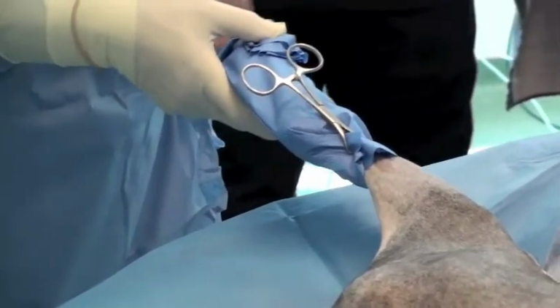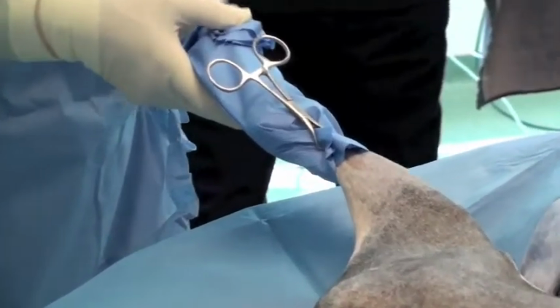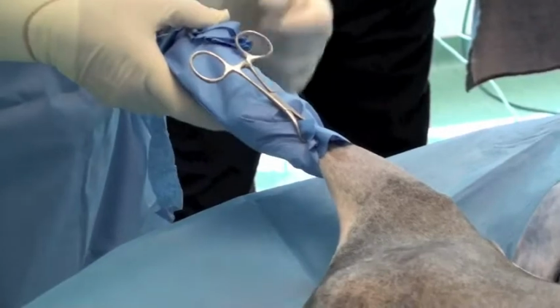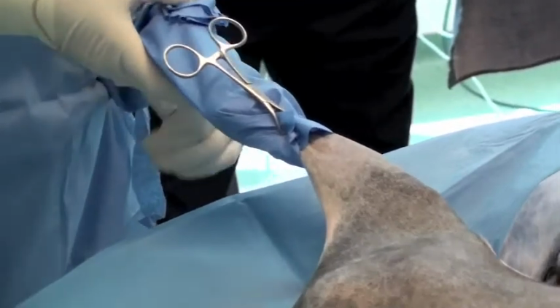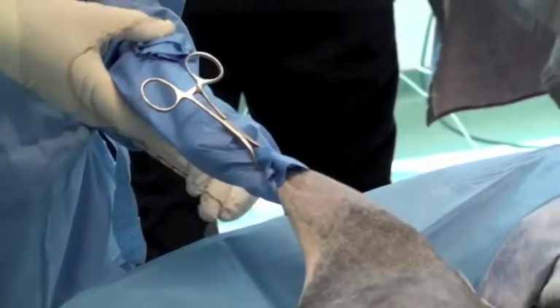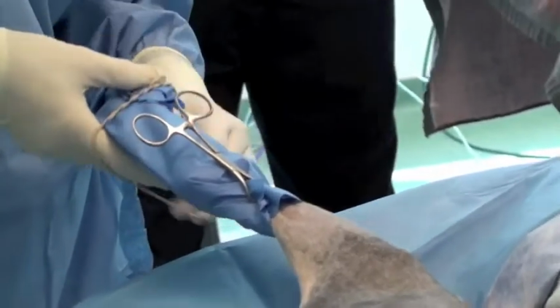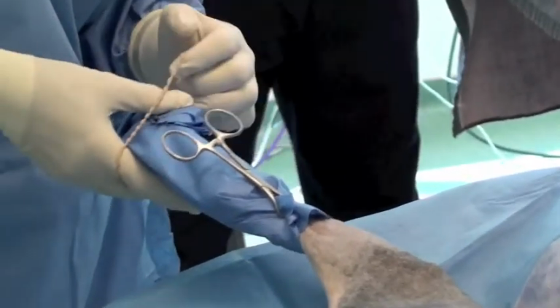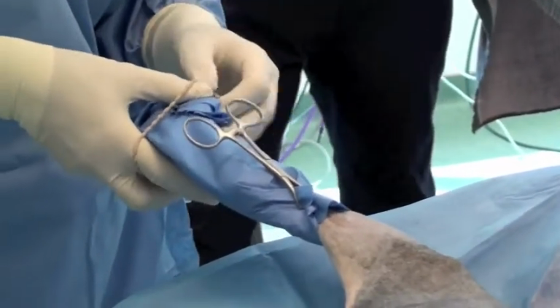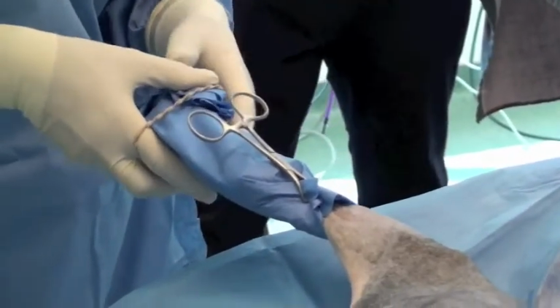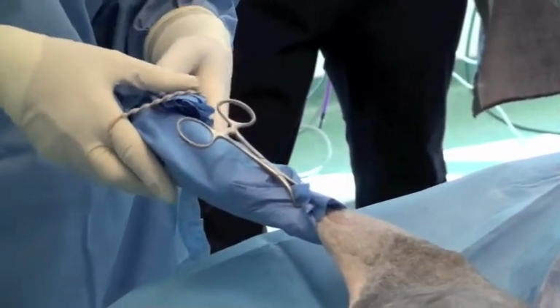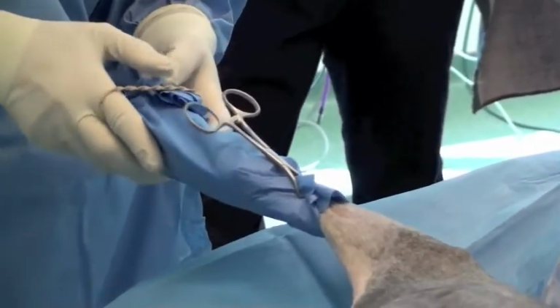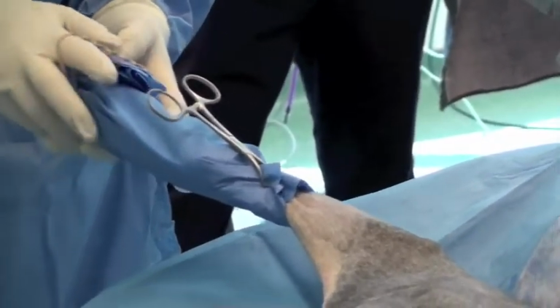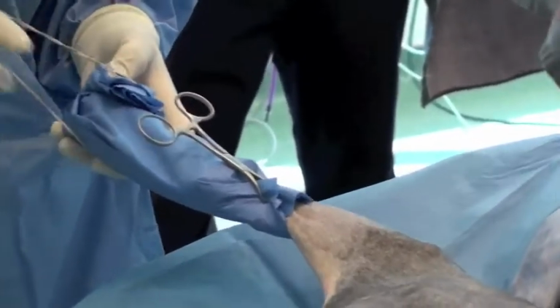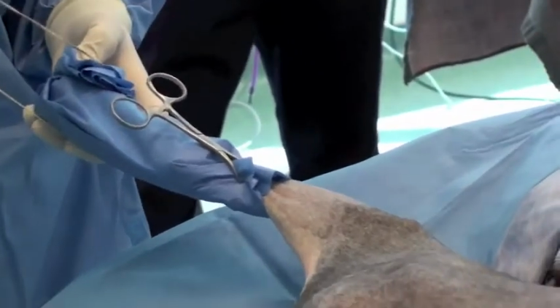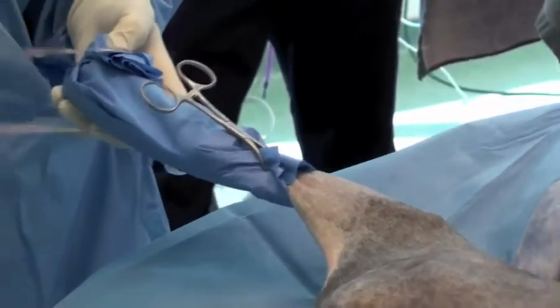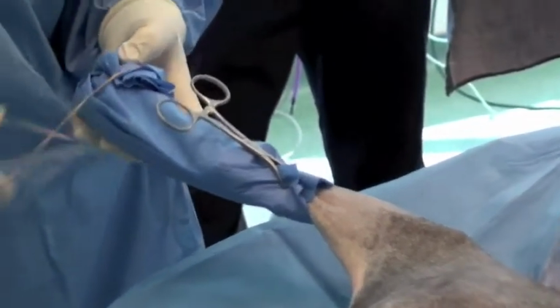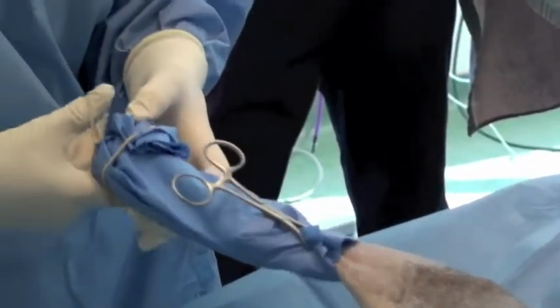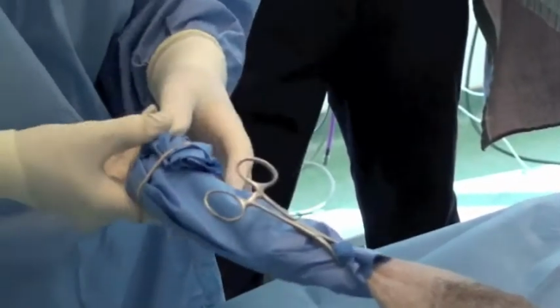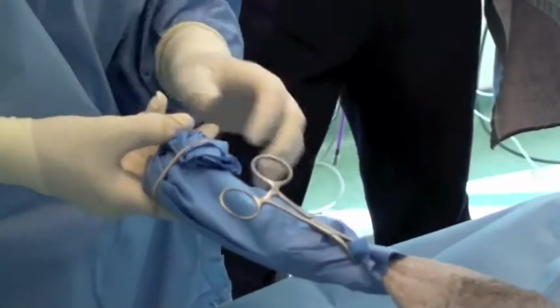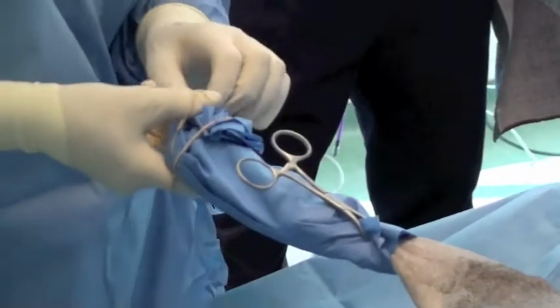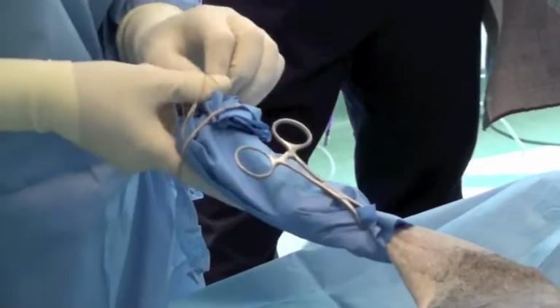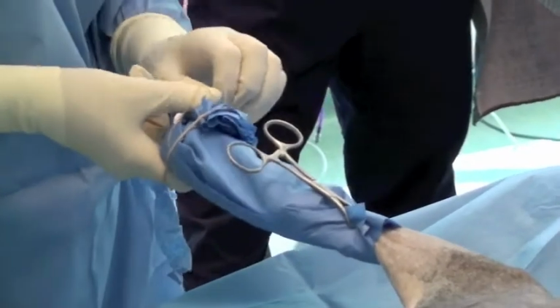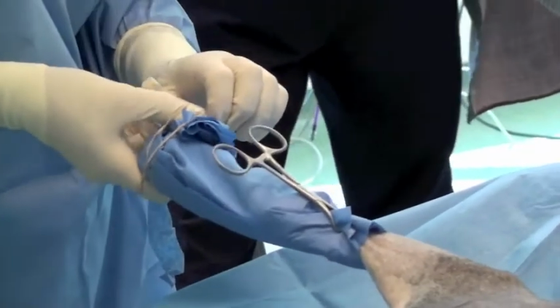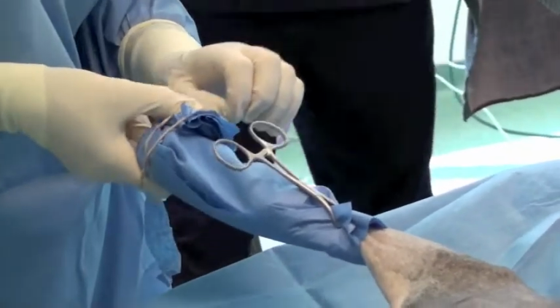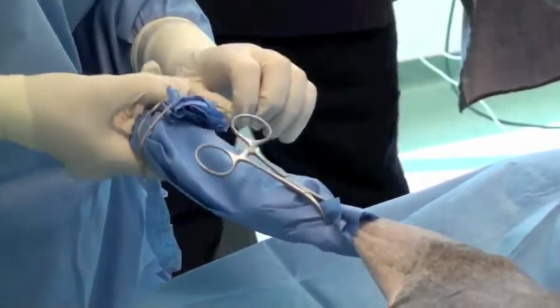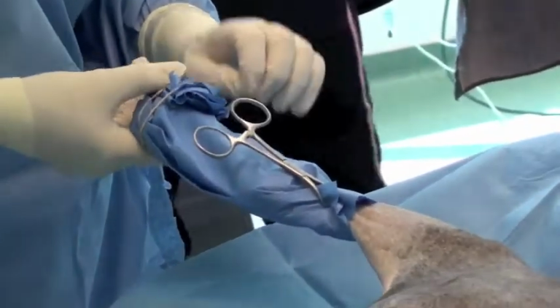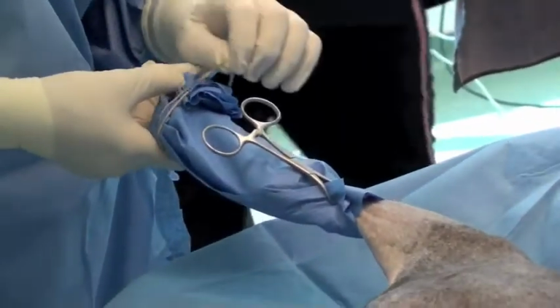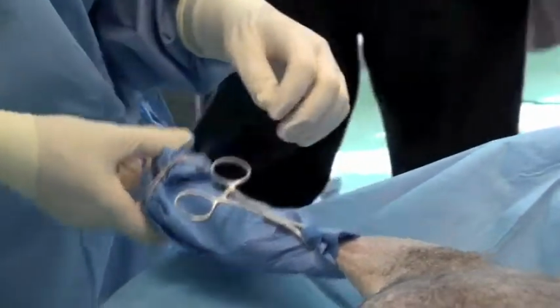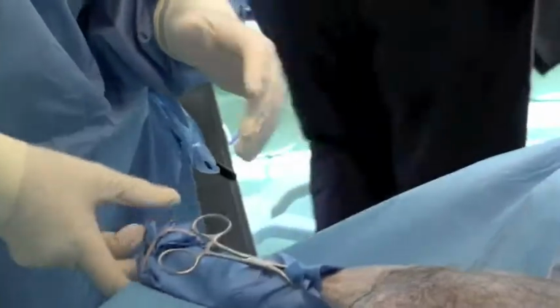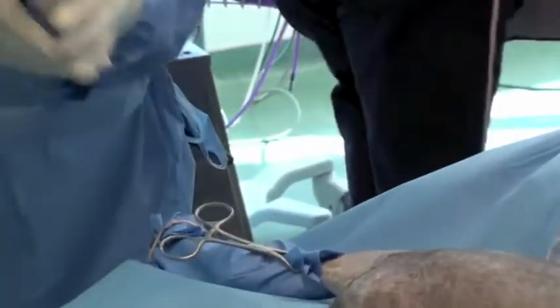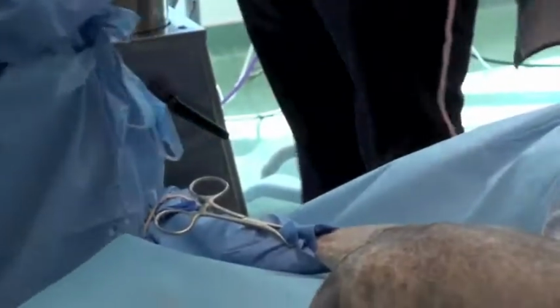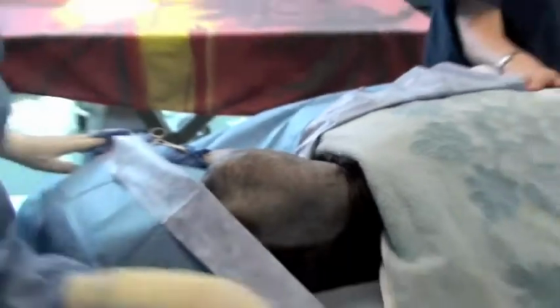We're going to use elastic in this case — you could use vet wrap or another towel clamp. Now that foot is sterile and can be allowed to rest comfortably on that first sterile drape.